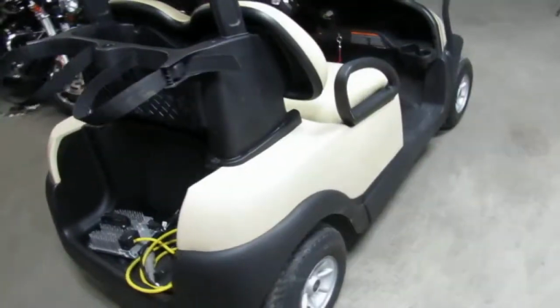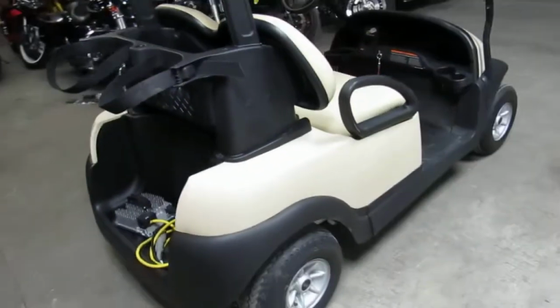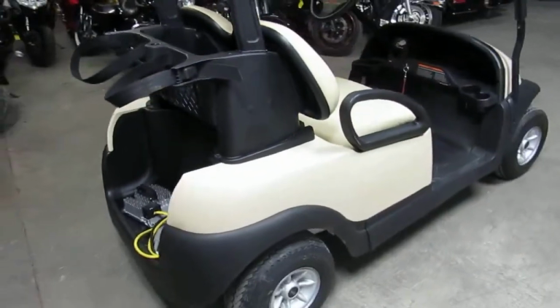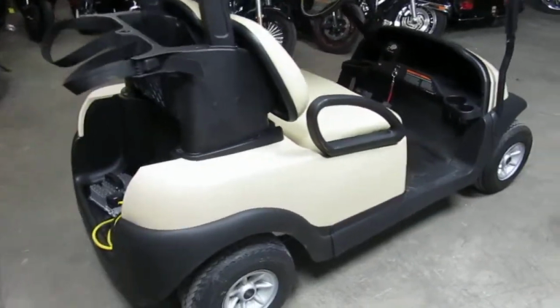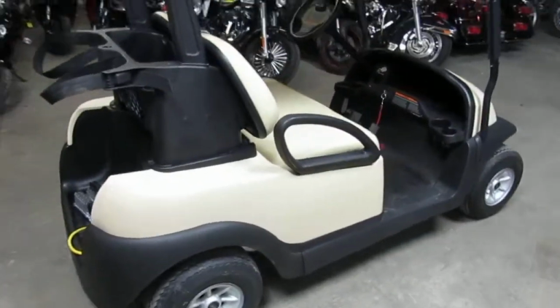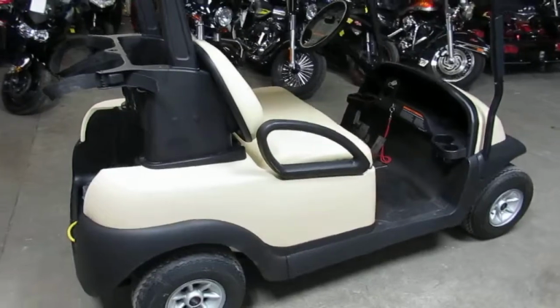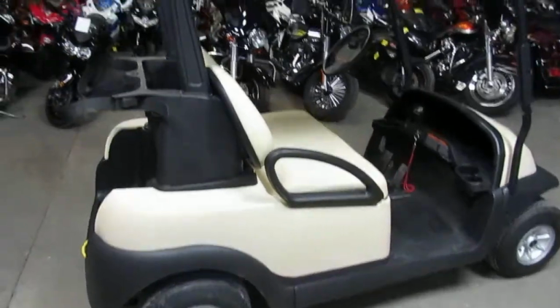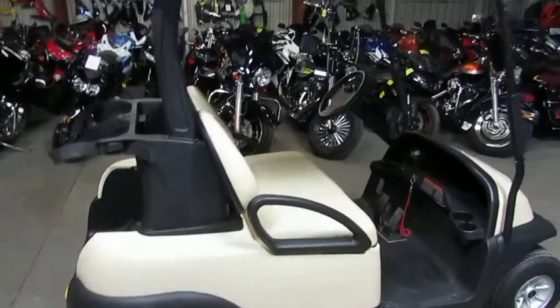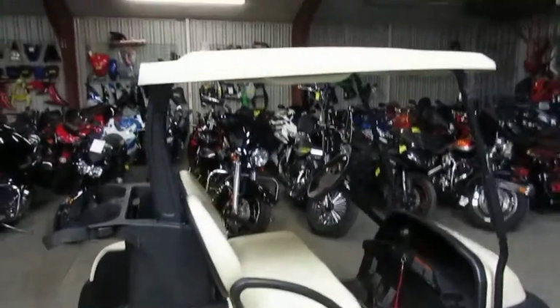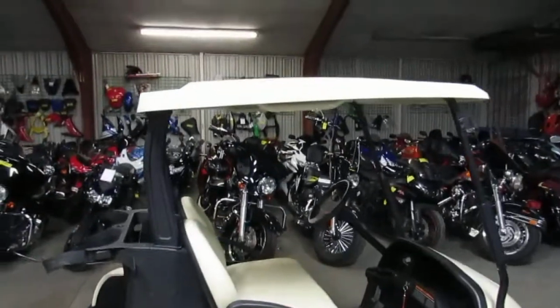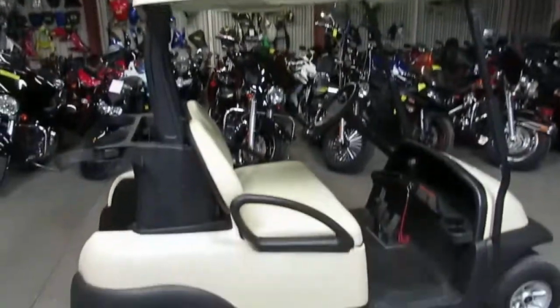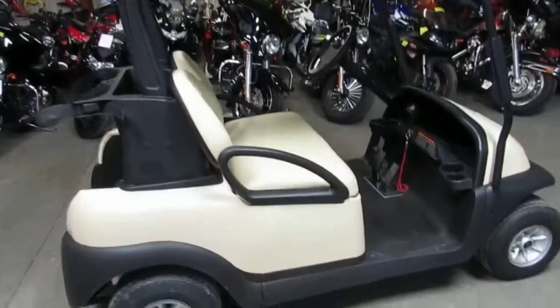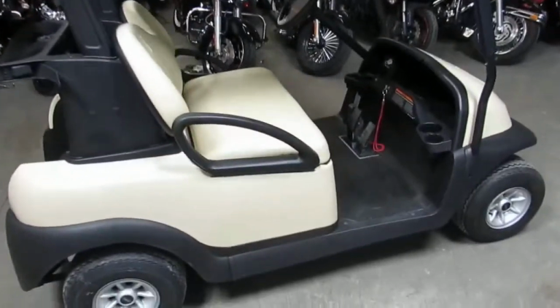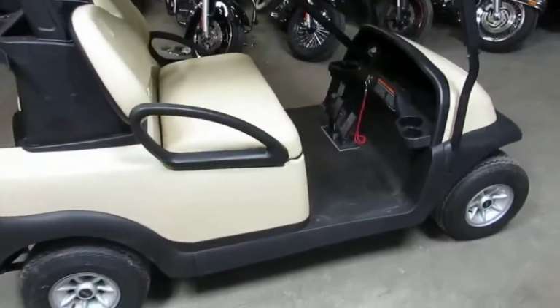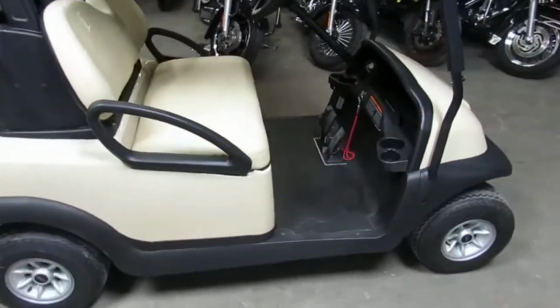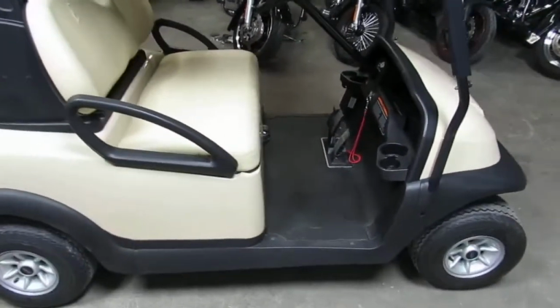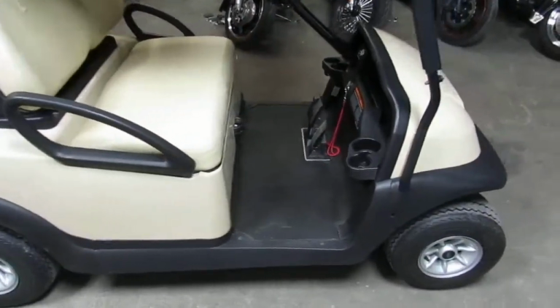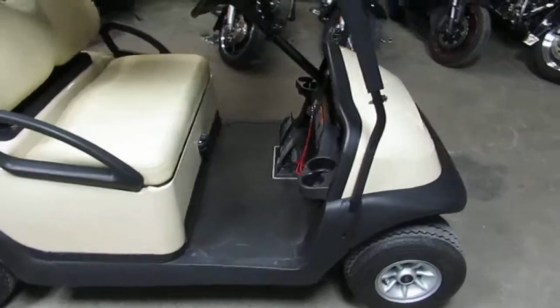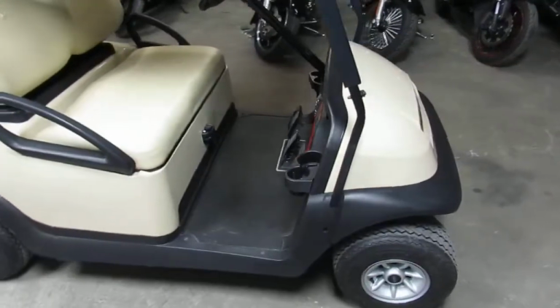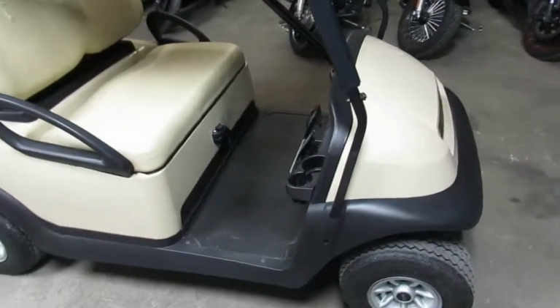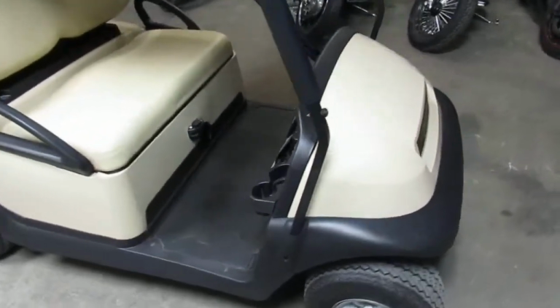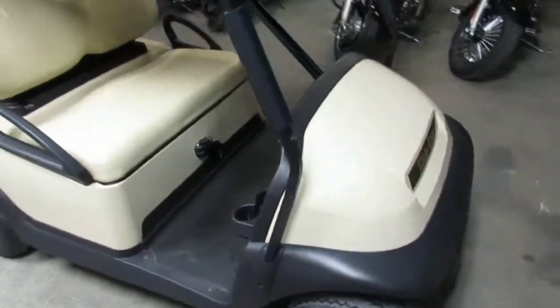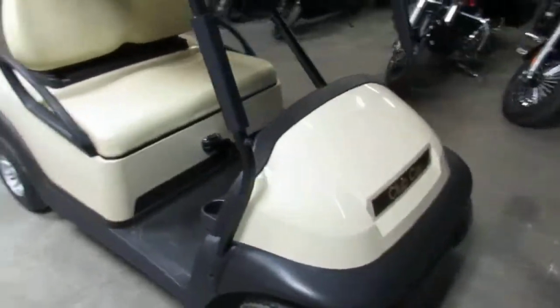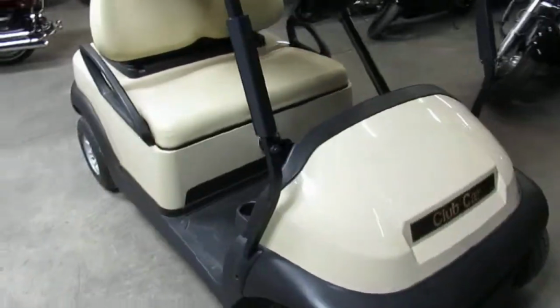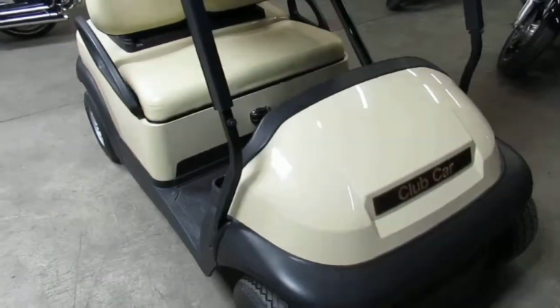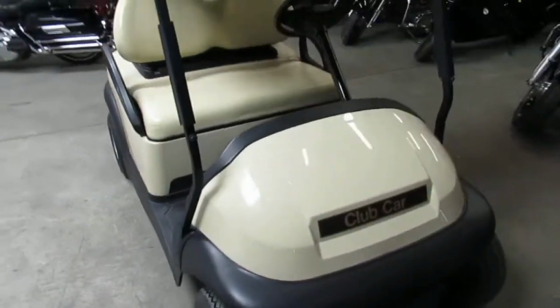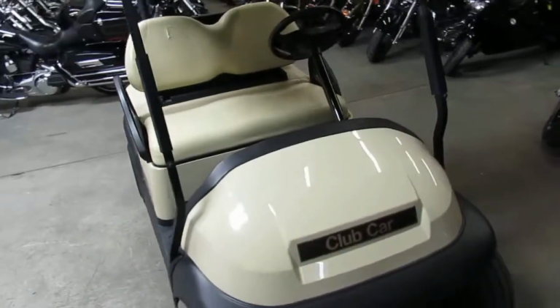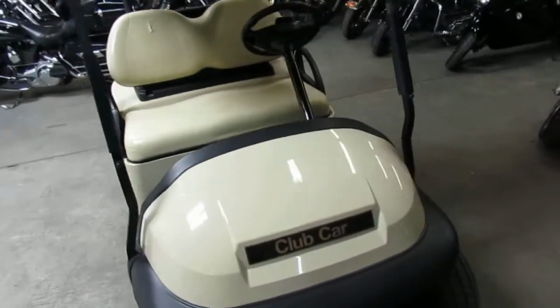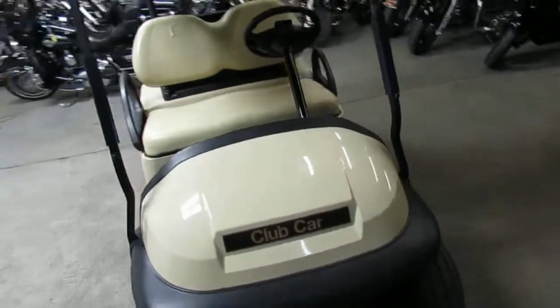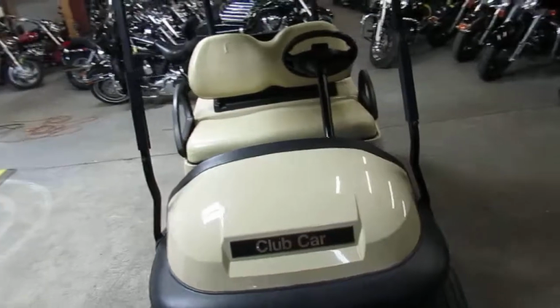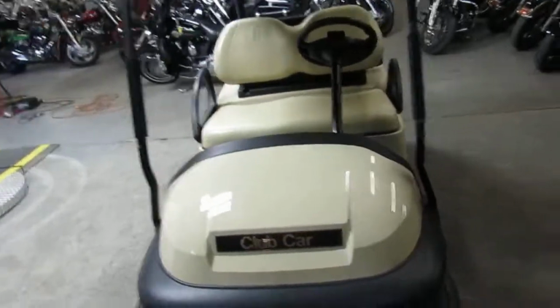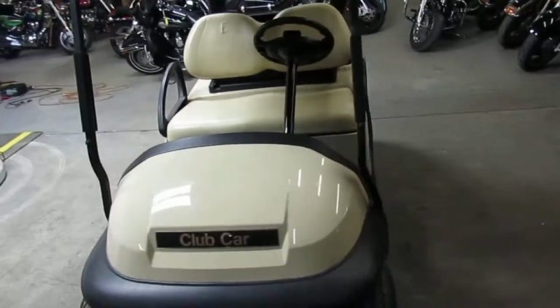This thing, as you guys can see in the video, is sharp — real good looking shape. There's no dings, no dents, no scratches. Clean and reliable, all electric — you guys can't go wrong. We got this thing priced right at $3,999. Visit our website at approvalpowersports.com.